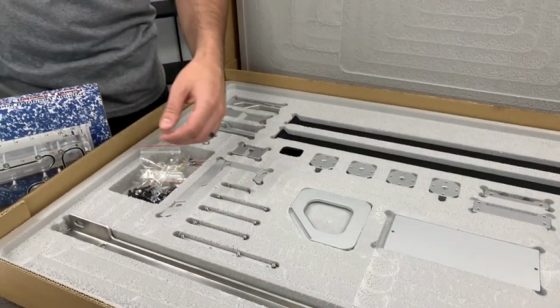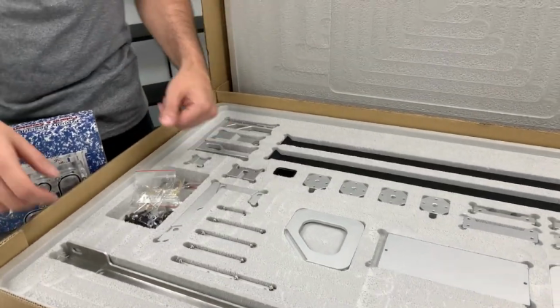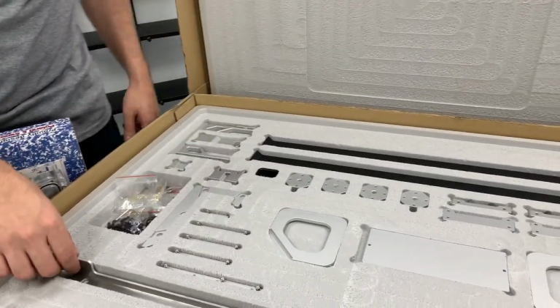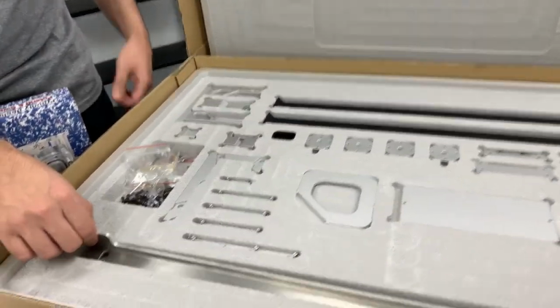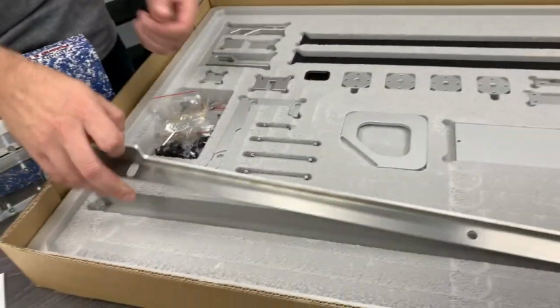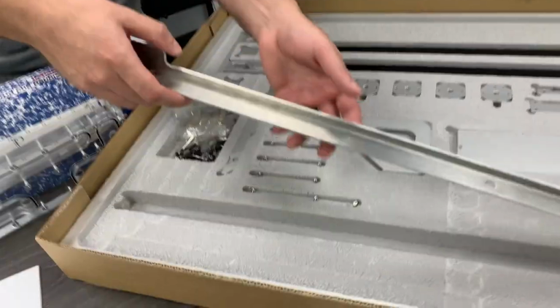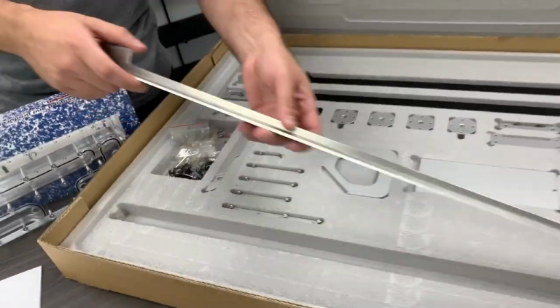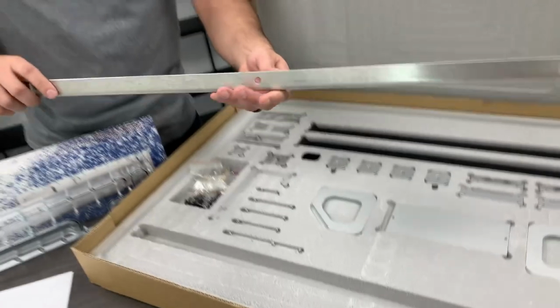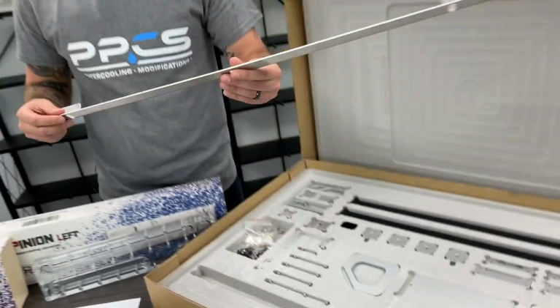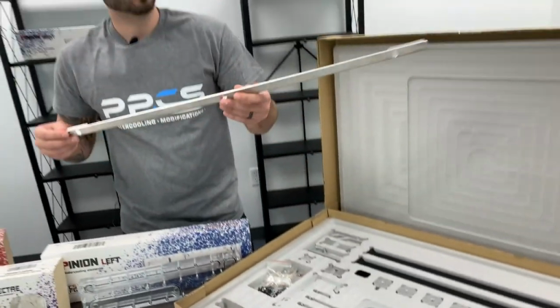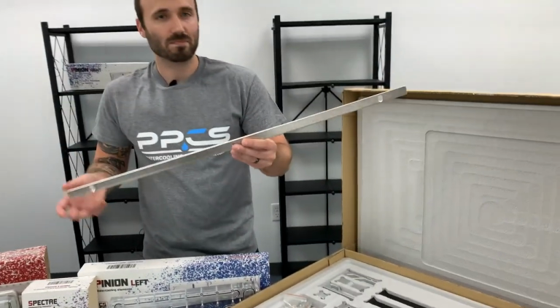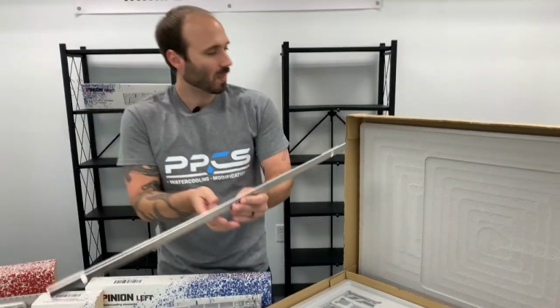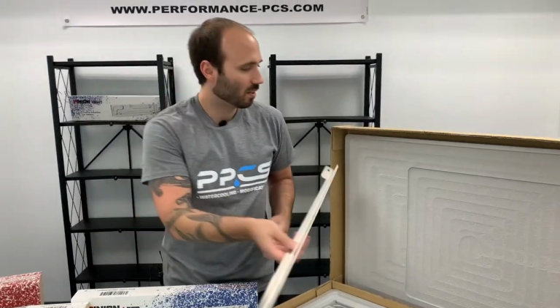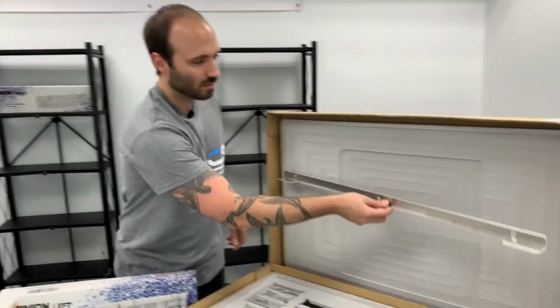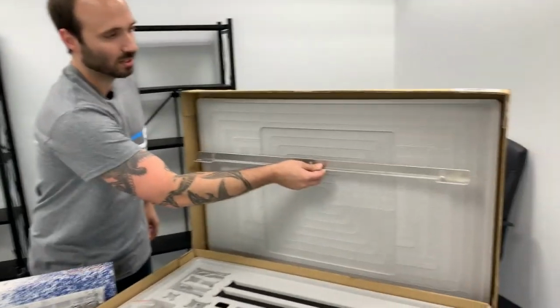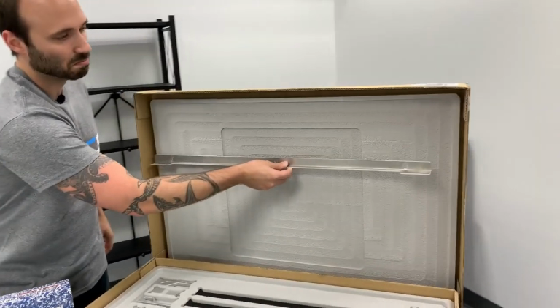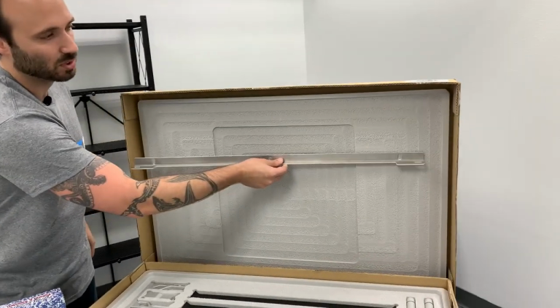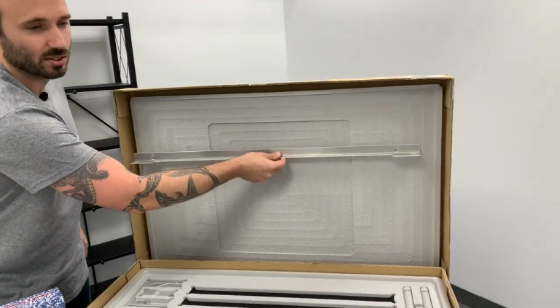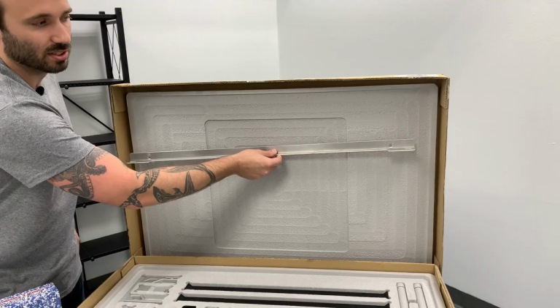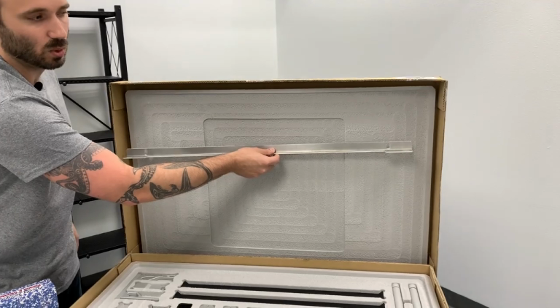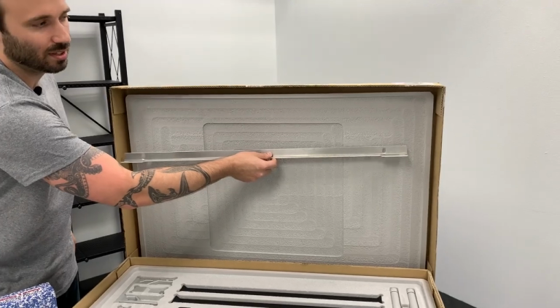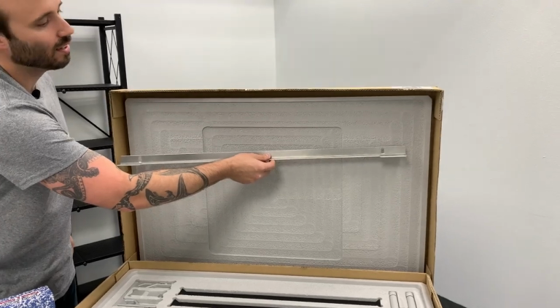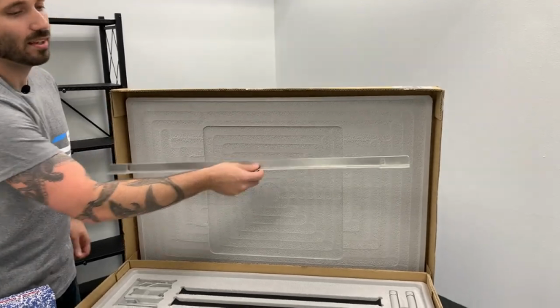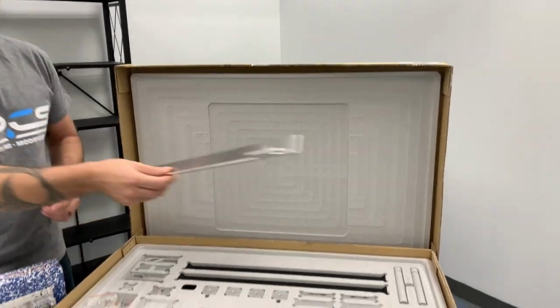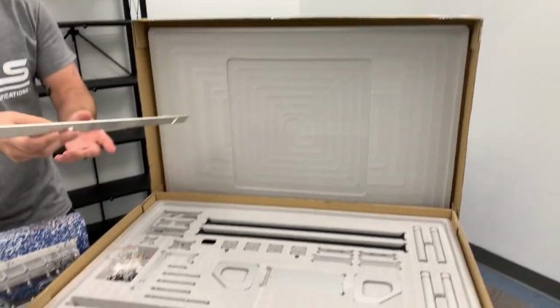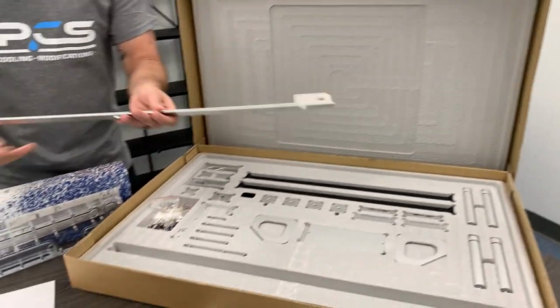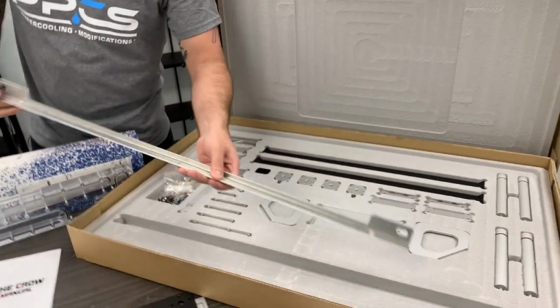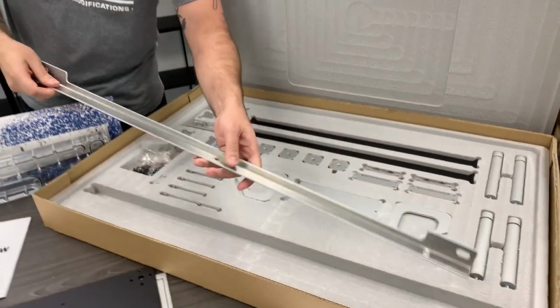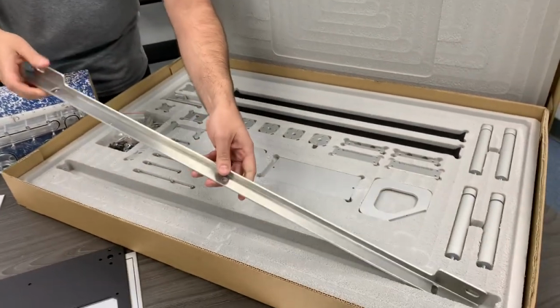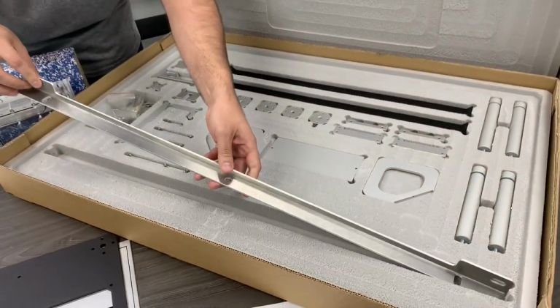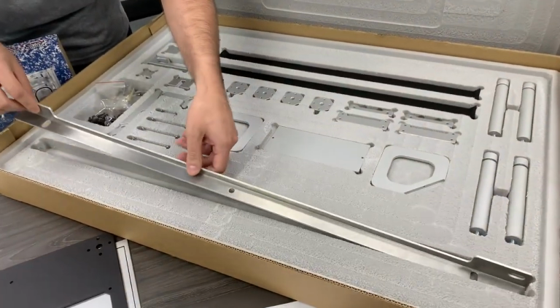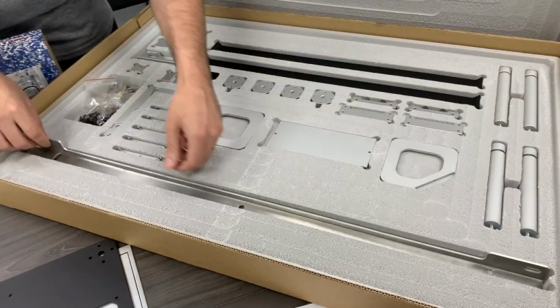So first we'll talk about the mount to the wall. This is a wall mount — you can see here it just goes right to your studs on your wall. Very sturdy, doesn't feel soft at all.